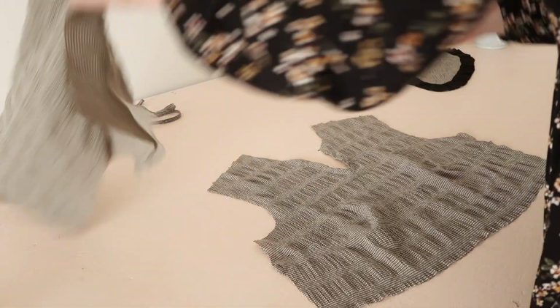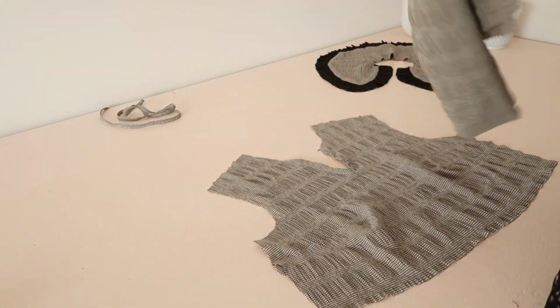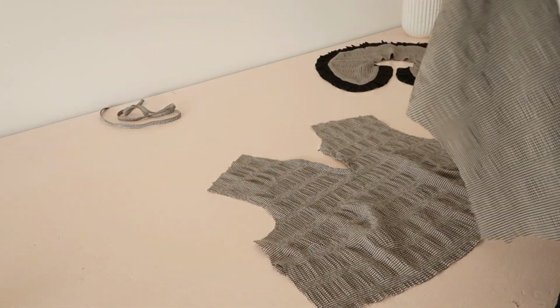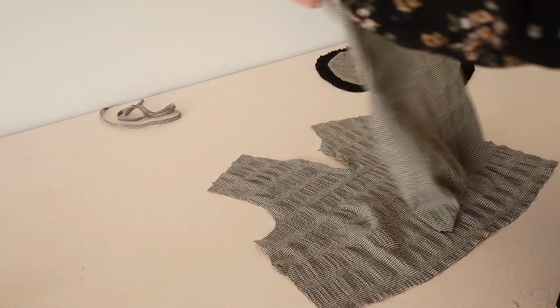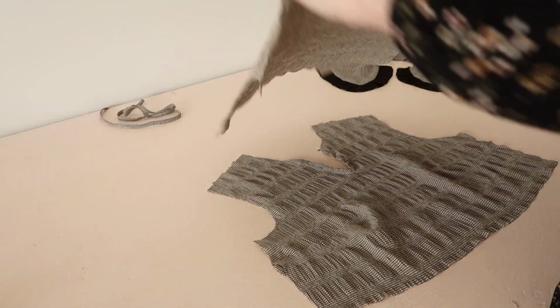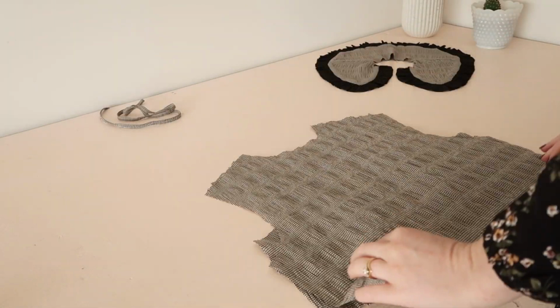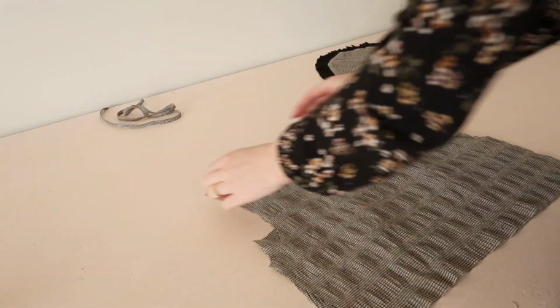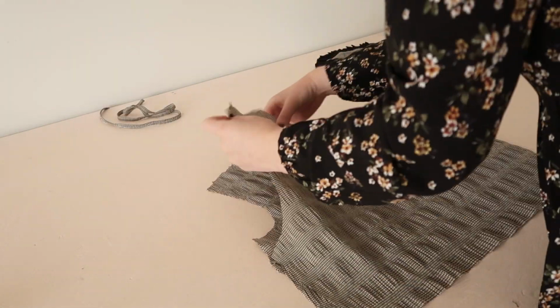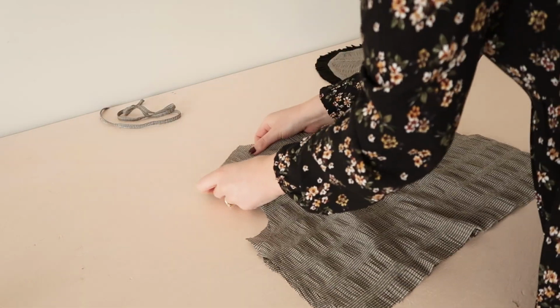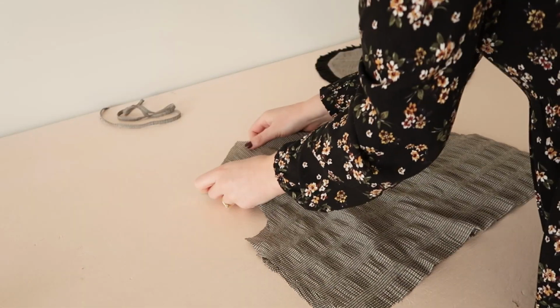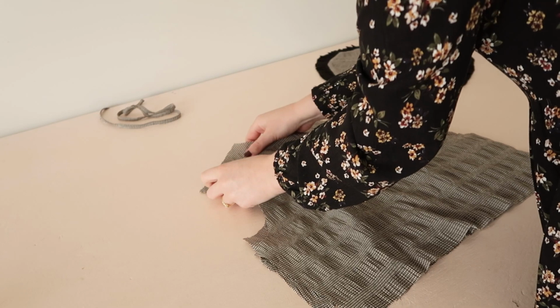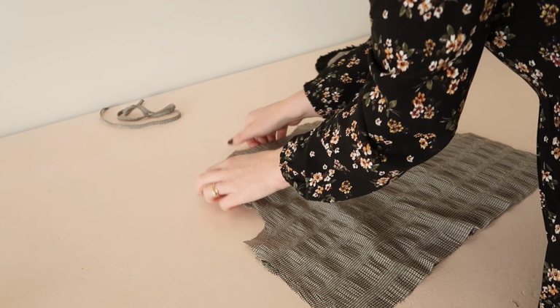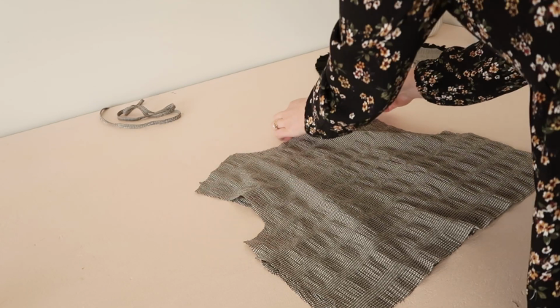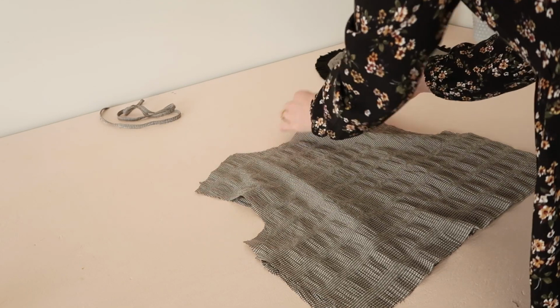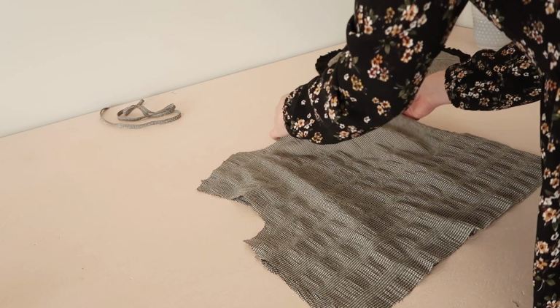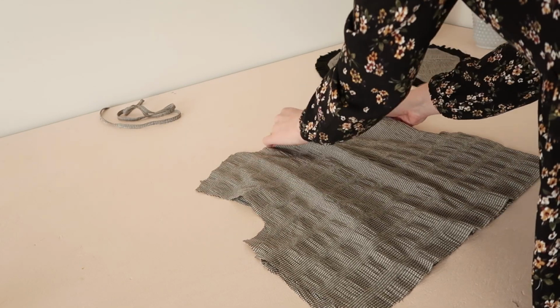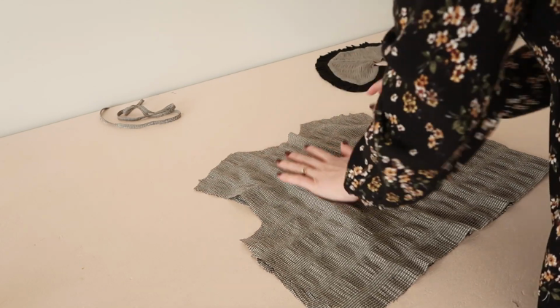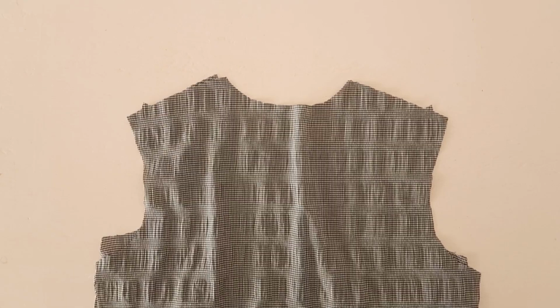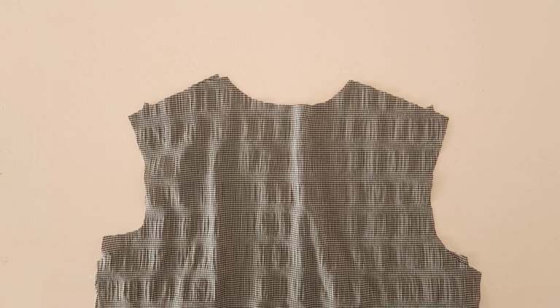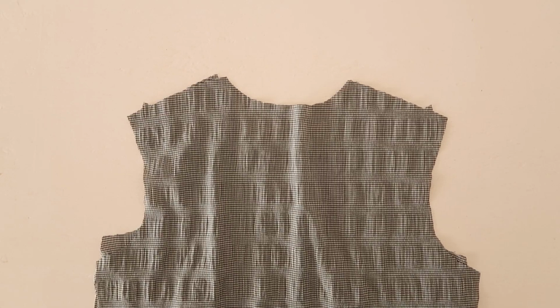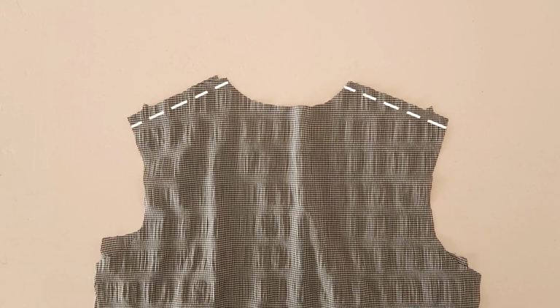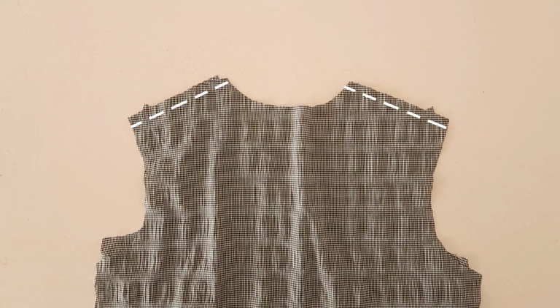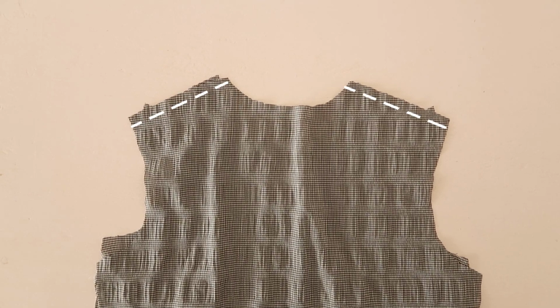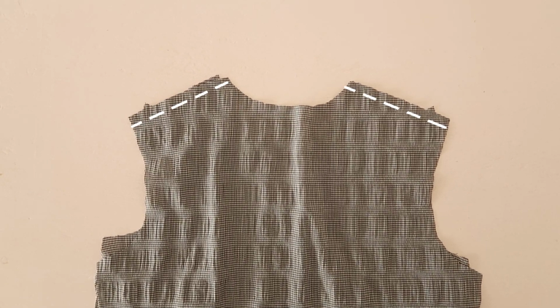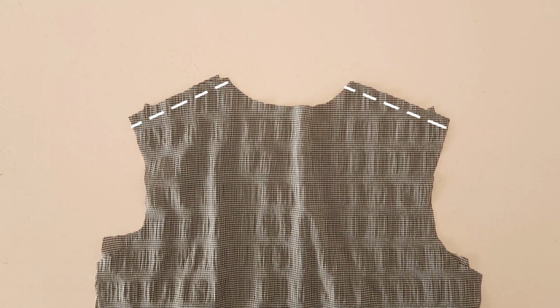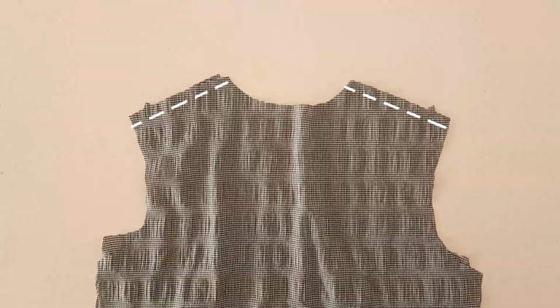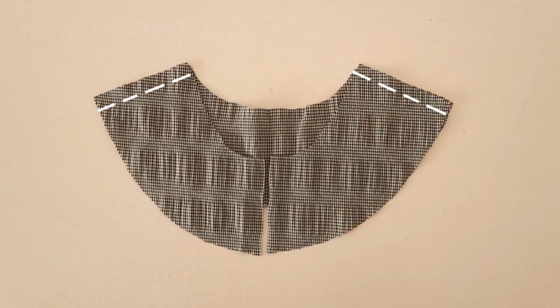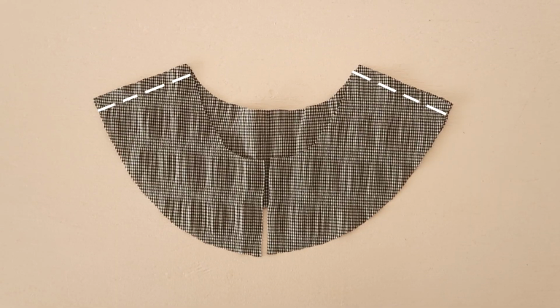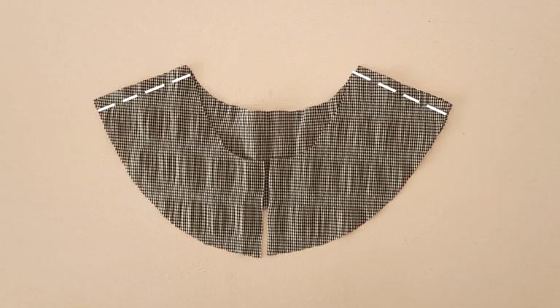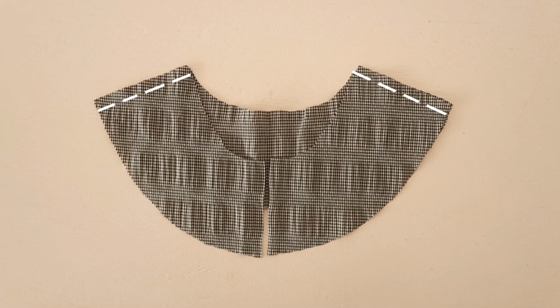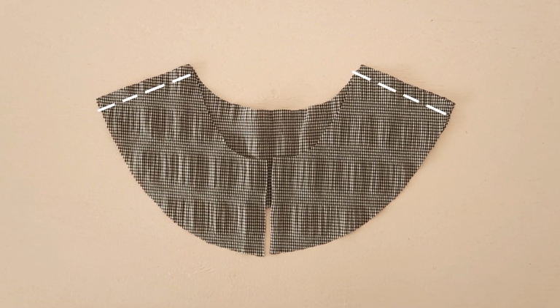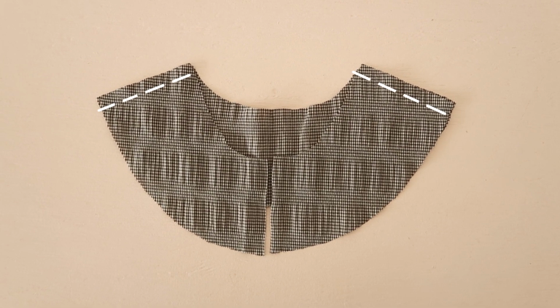Next, with right sides together, place the back bodice piece onto the front and stitch them together along the shoulders. Do the same for the facing pieces.